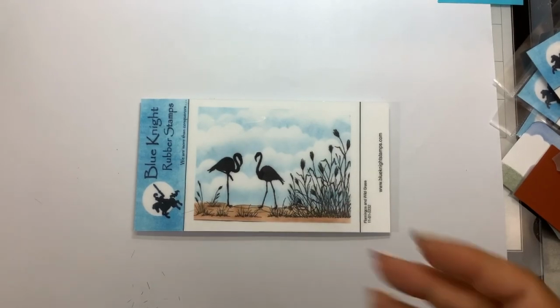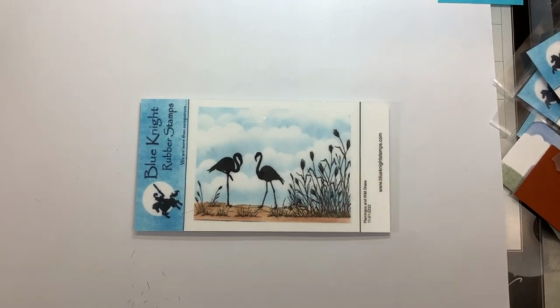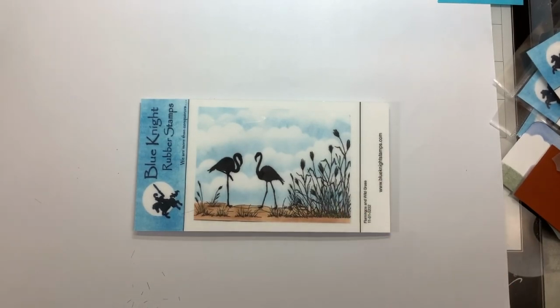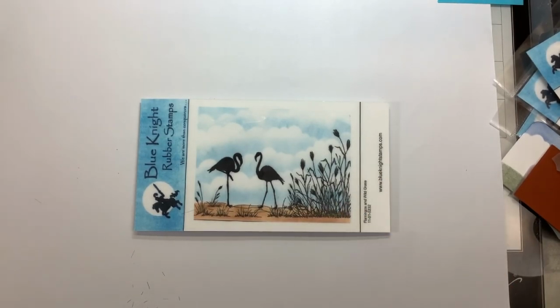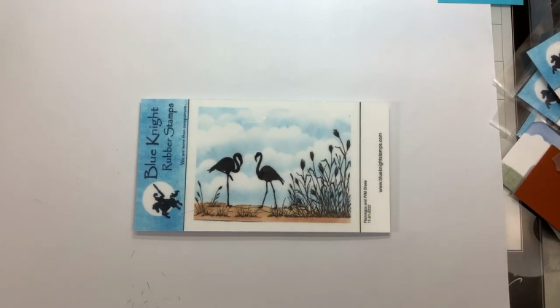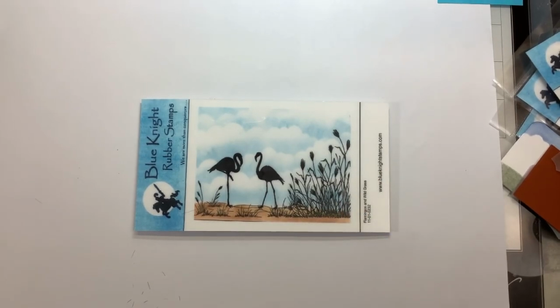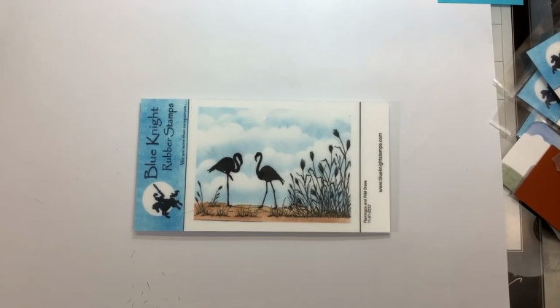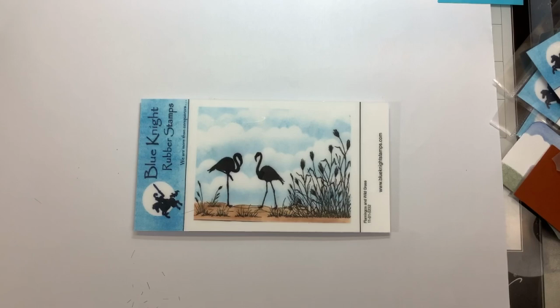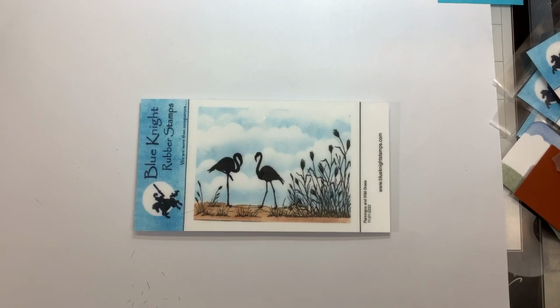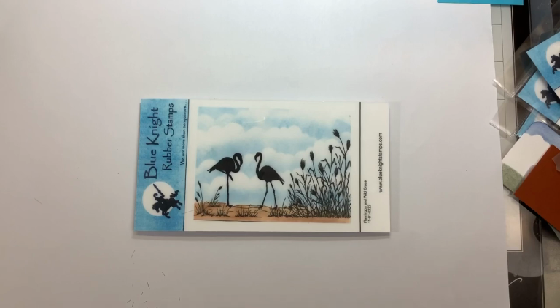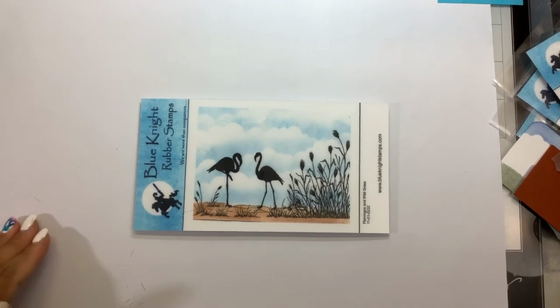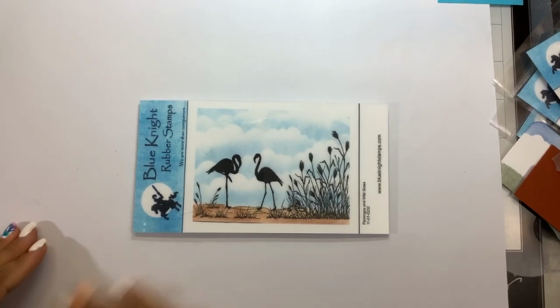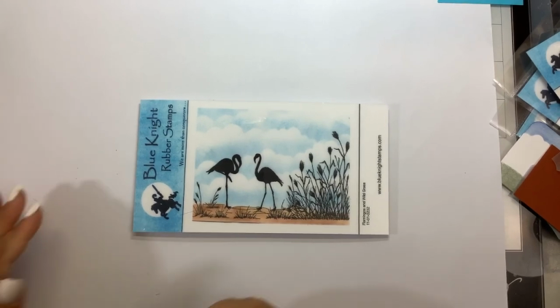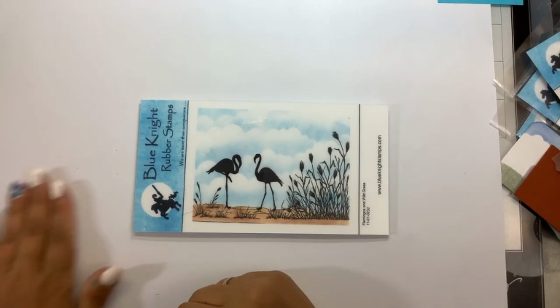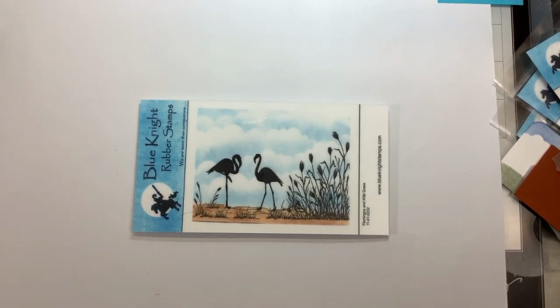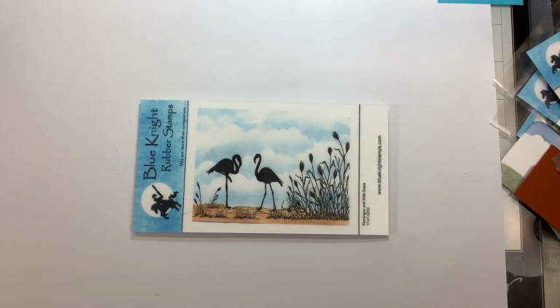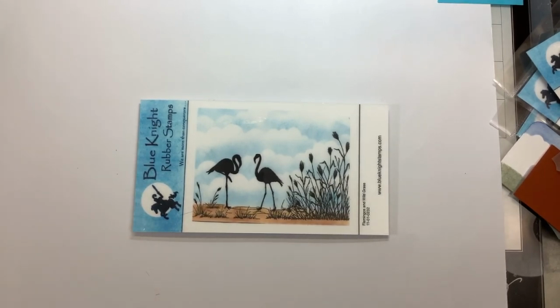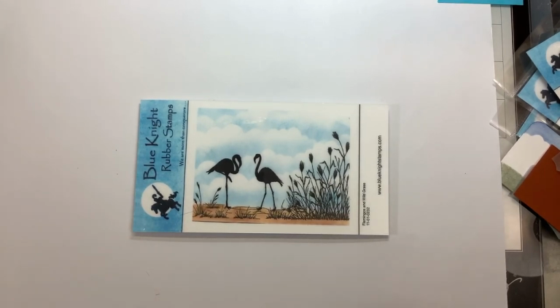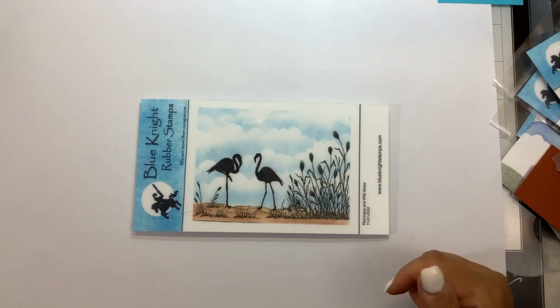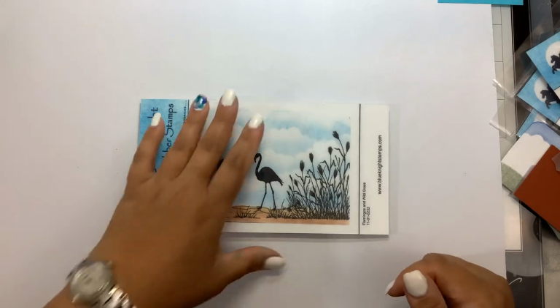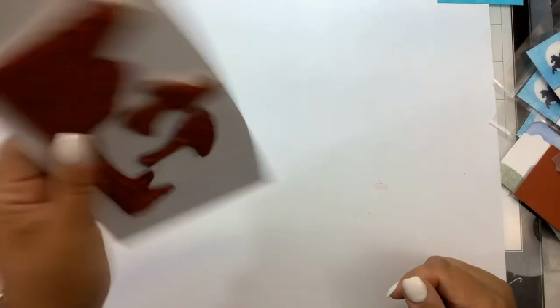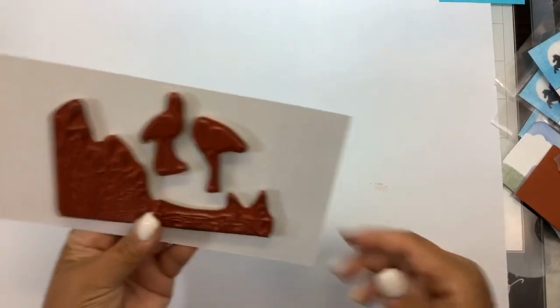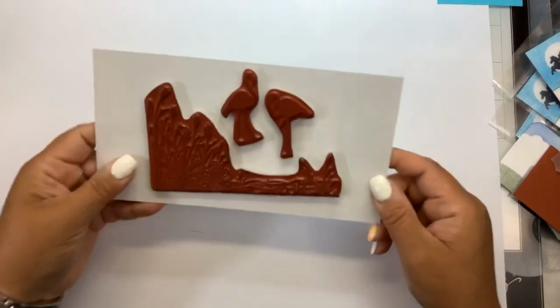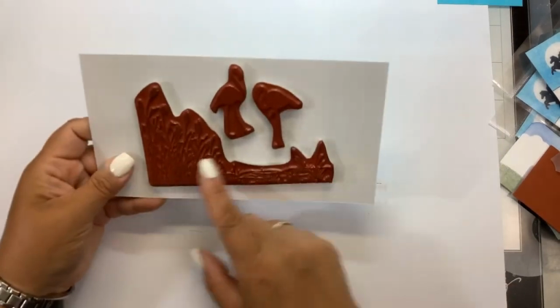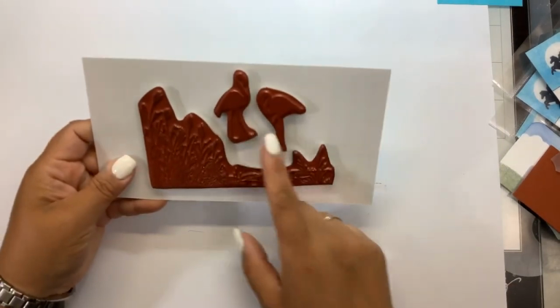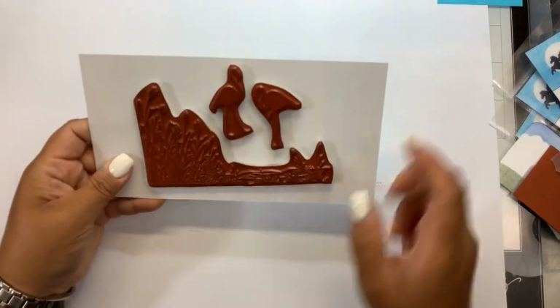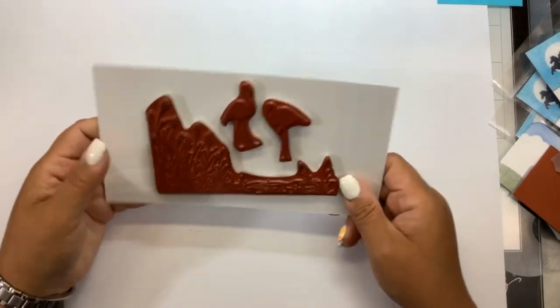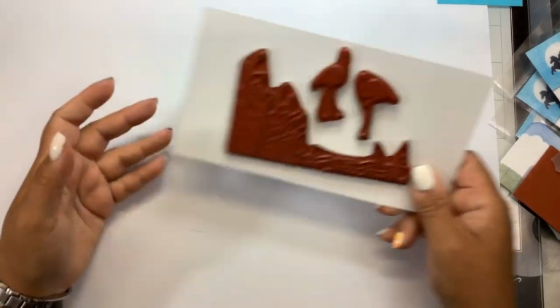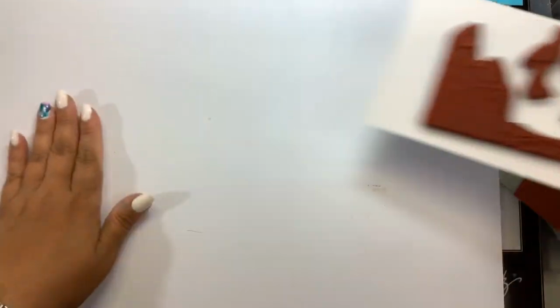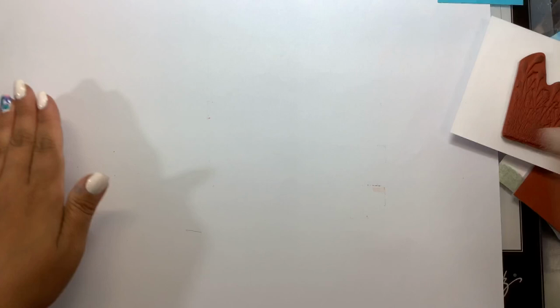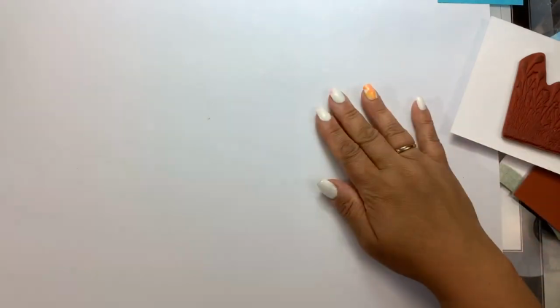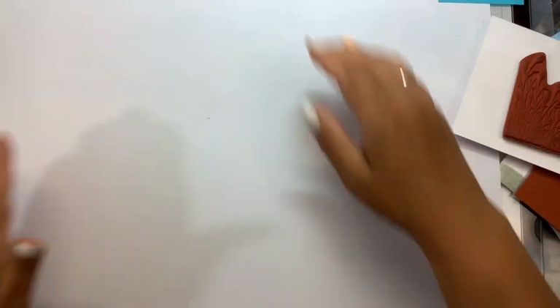Hi everyone, it's Nancy and we have a new stamp set from Blue Knight Rubber Stamps. This is called the Flamingos and Wild Grass. It has the grass separate from the flamingos, so we're going to get right into it.